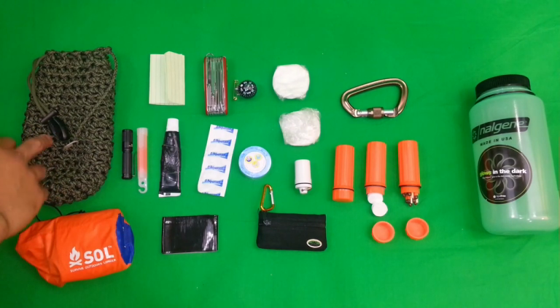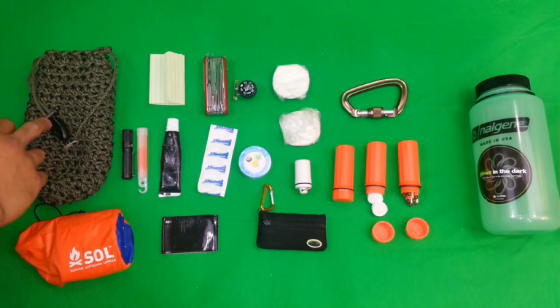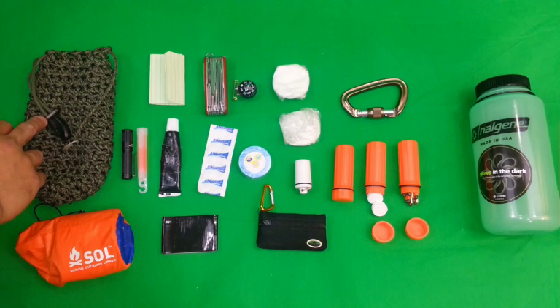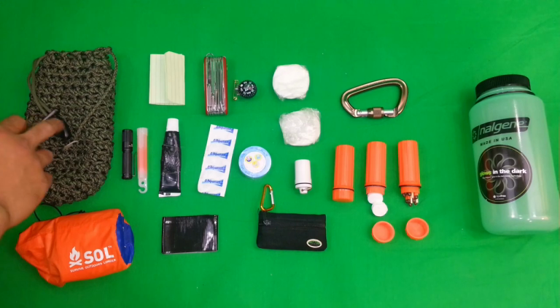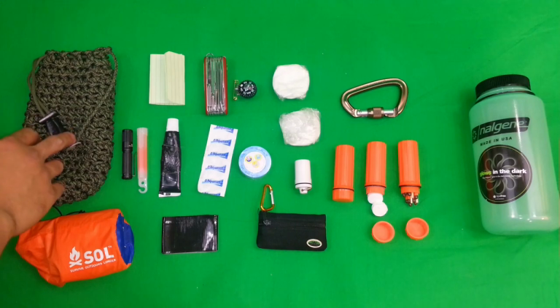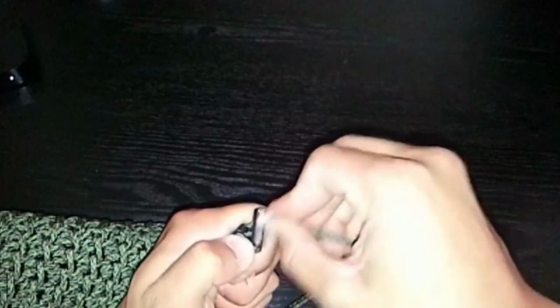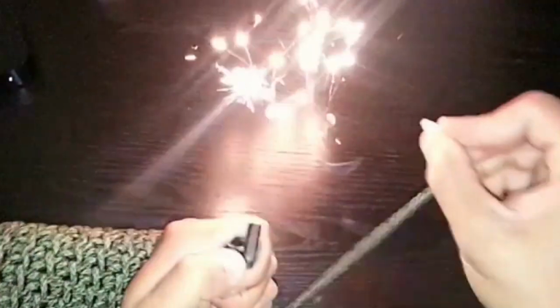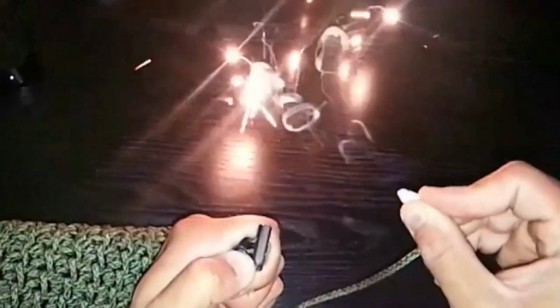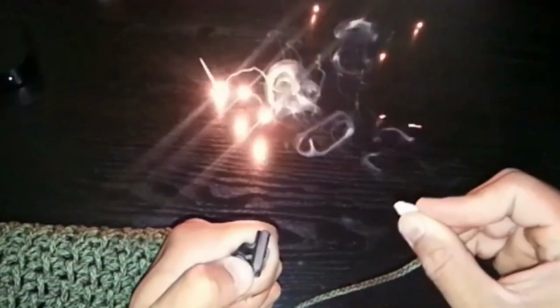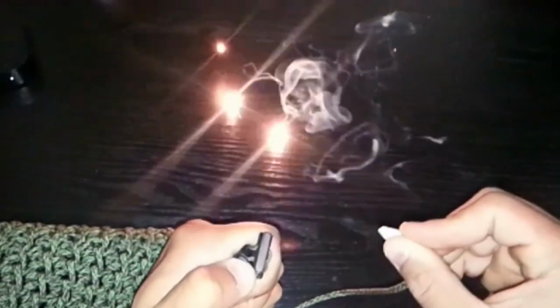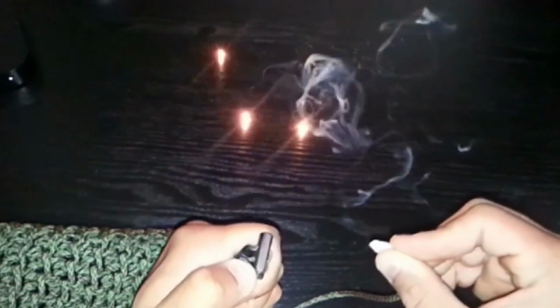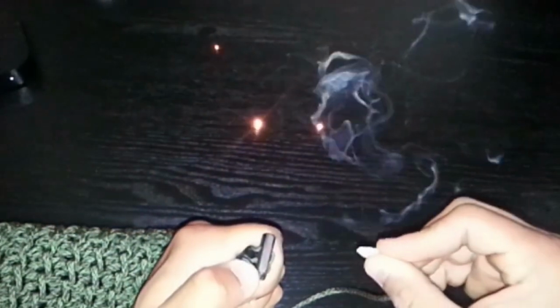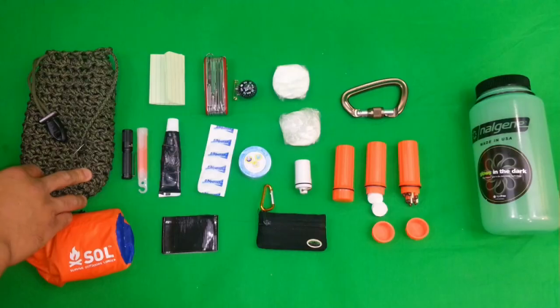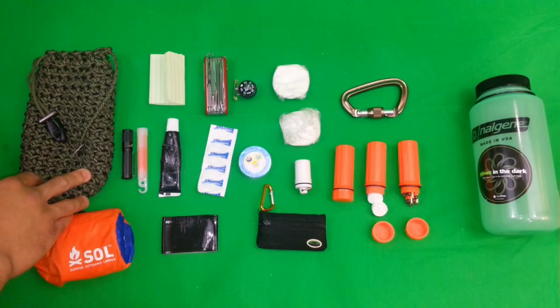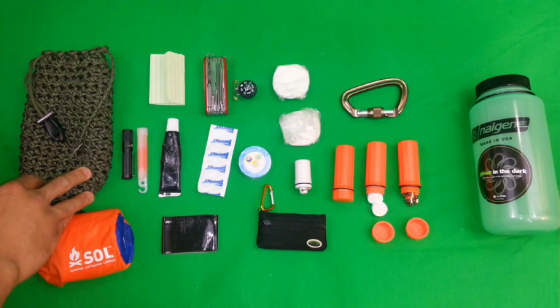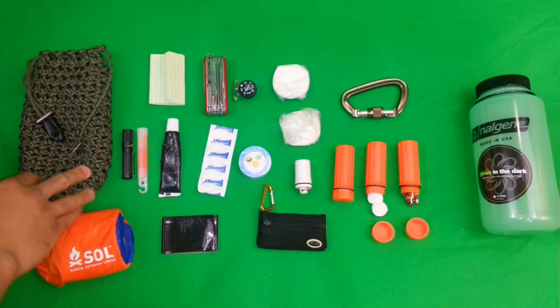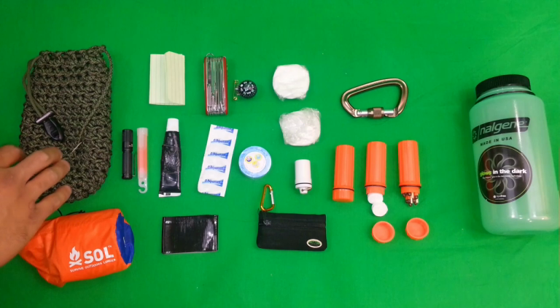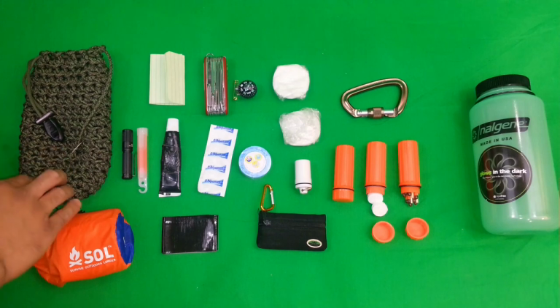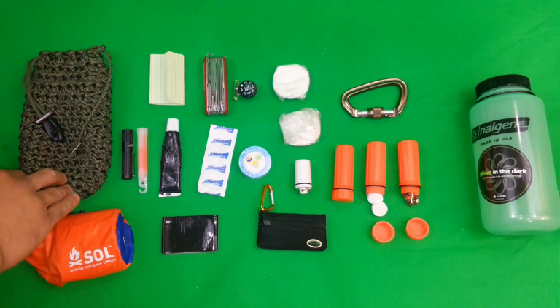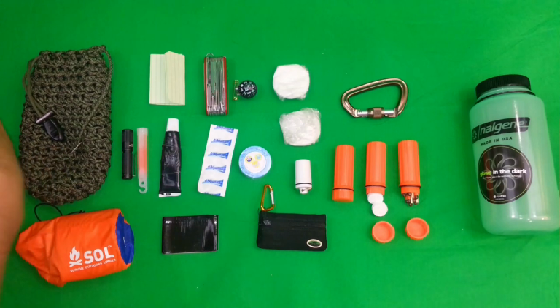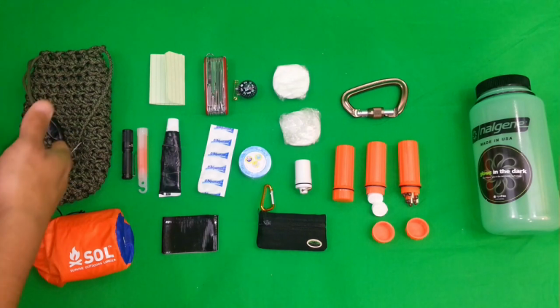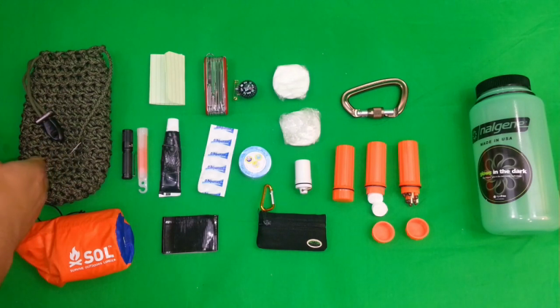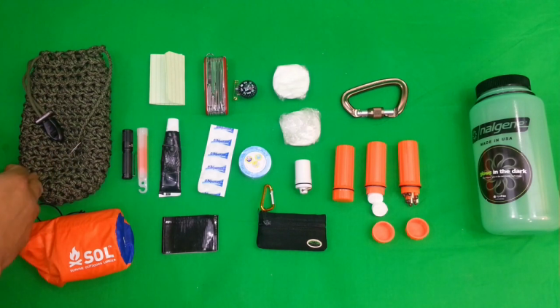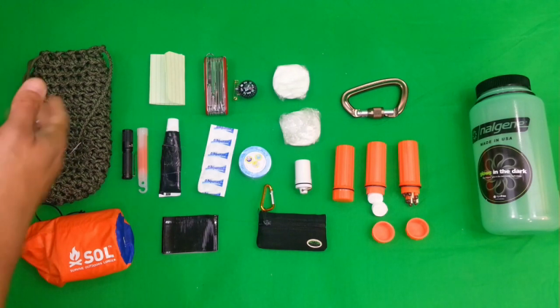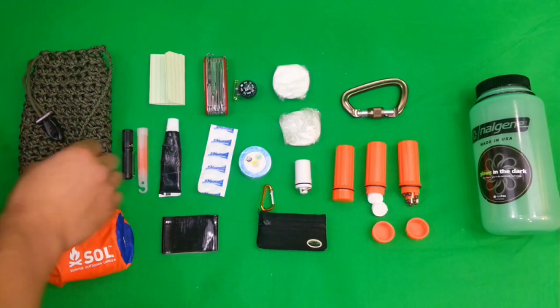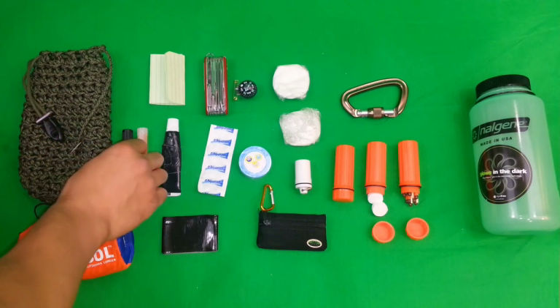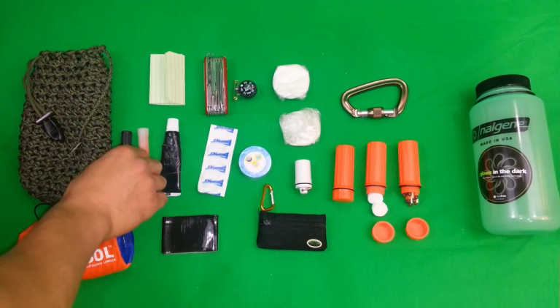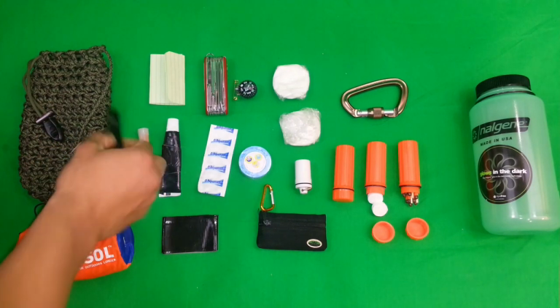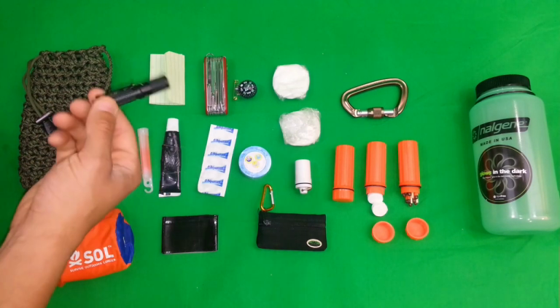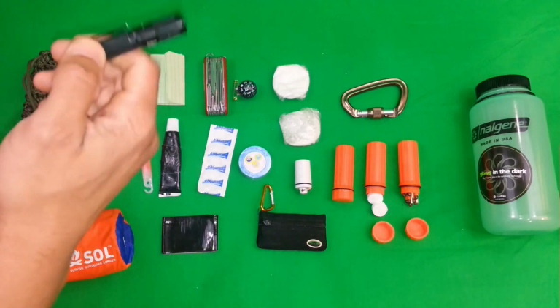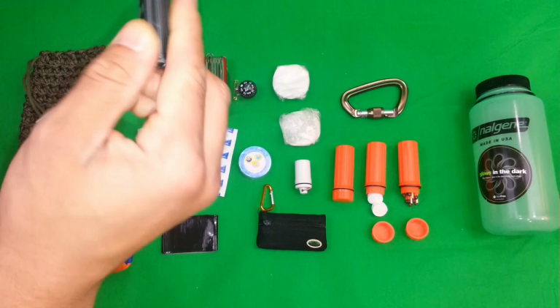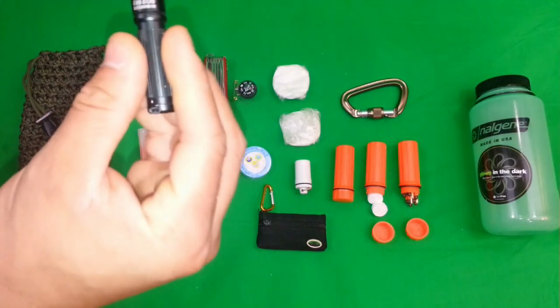There's 120 feet of paracord of course, which is a lot. There's fire cord, there's the ferro rod, the striker, and a whistle. This is quick release so it's going to unravel very easily, so if you needed it in a pinch there you go.